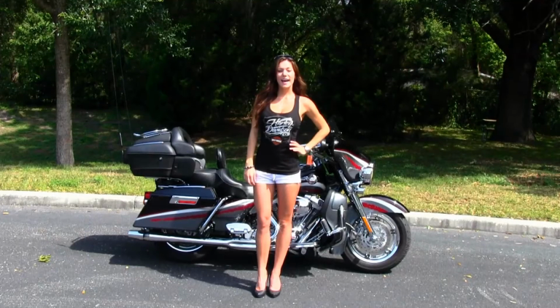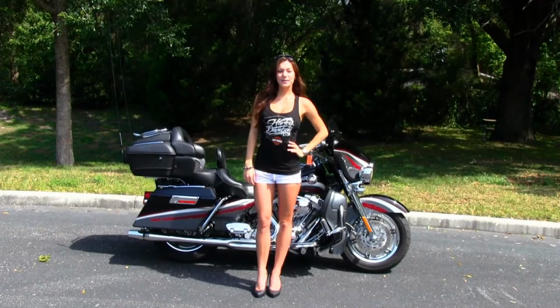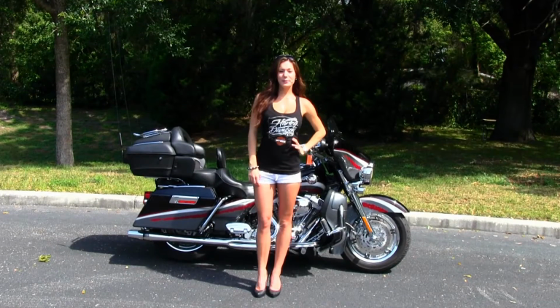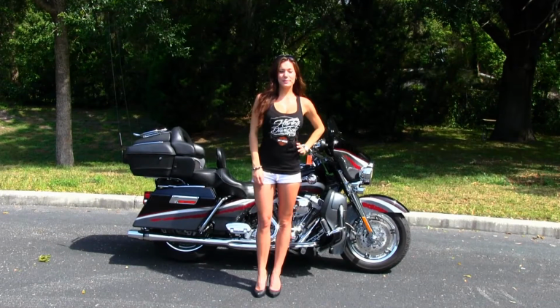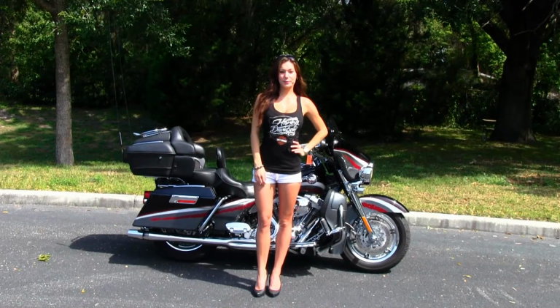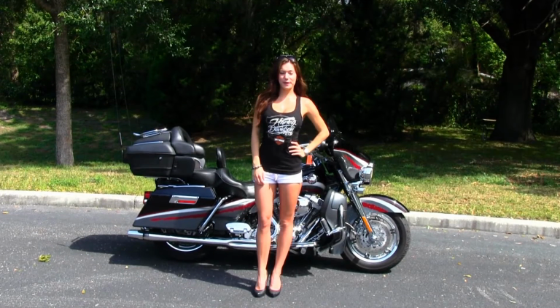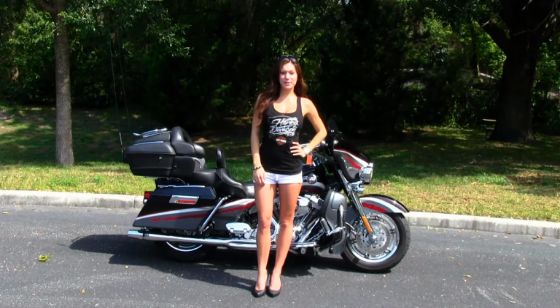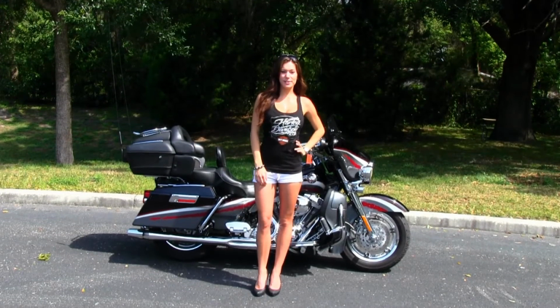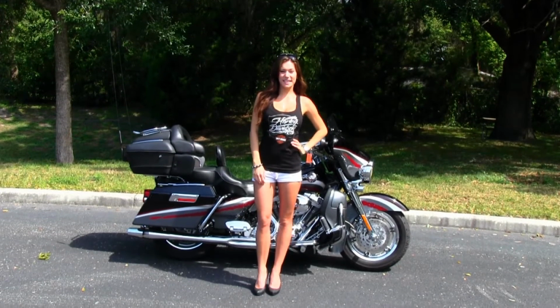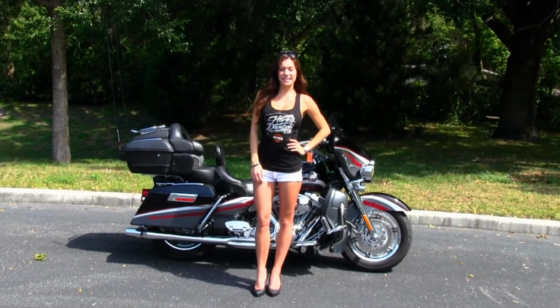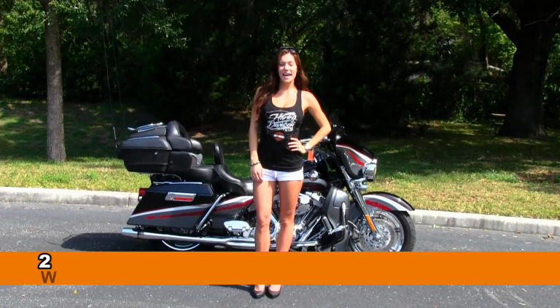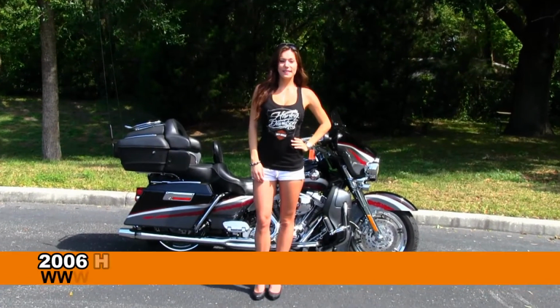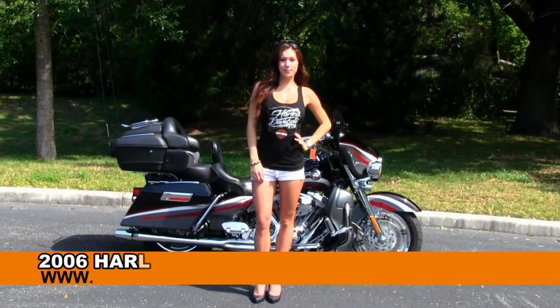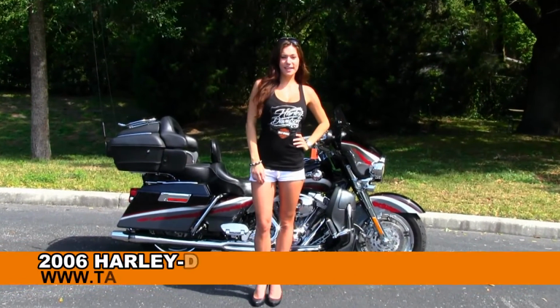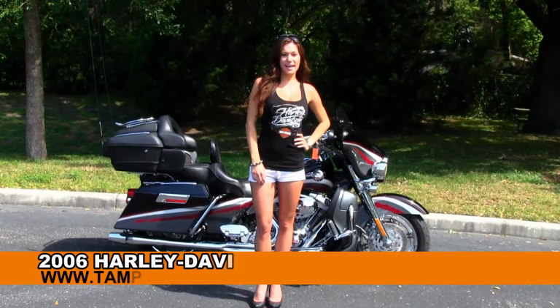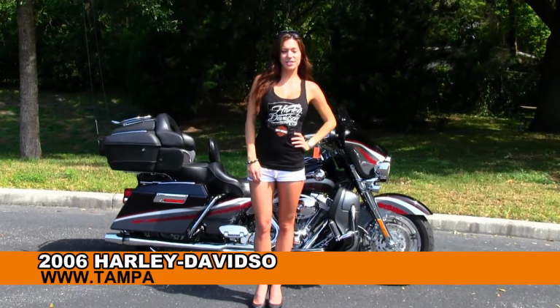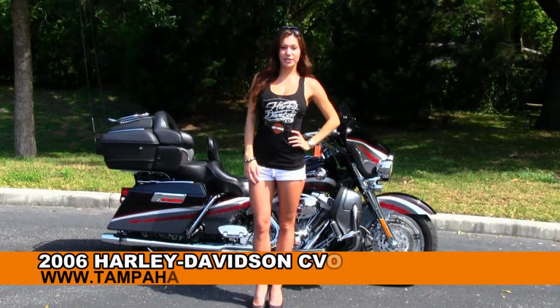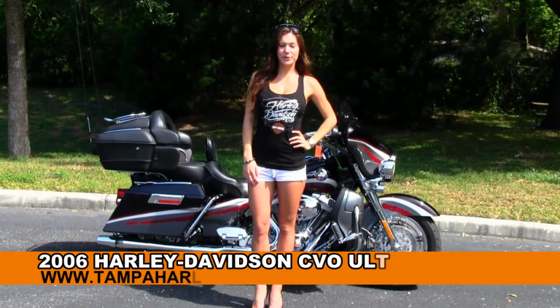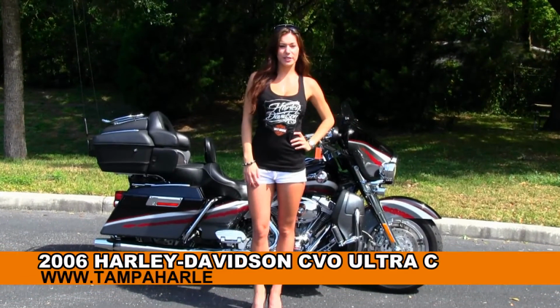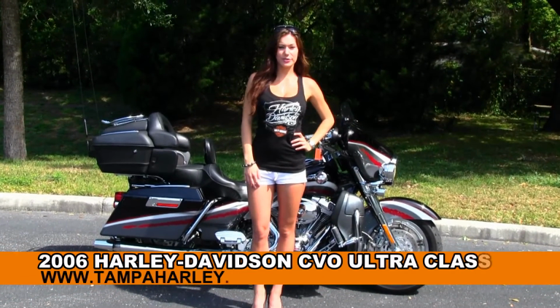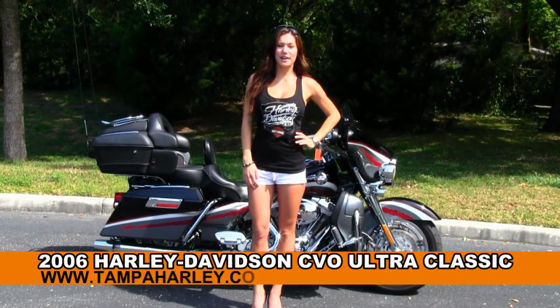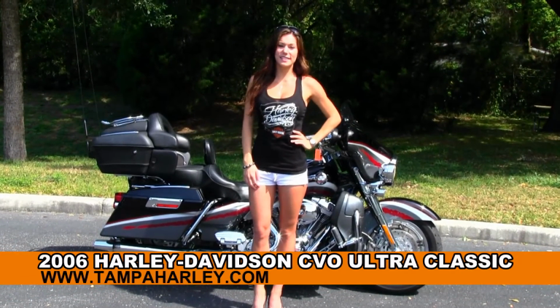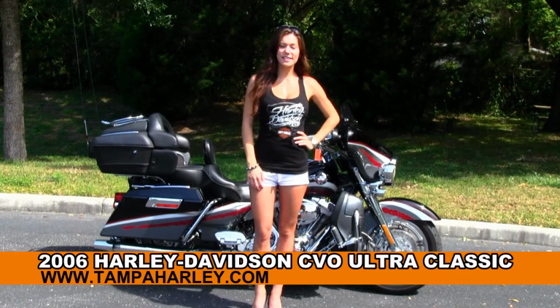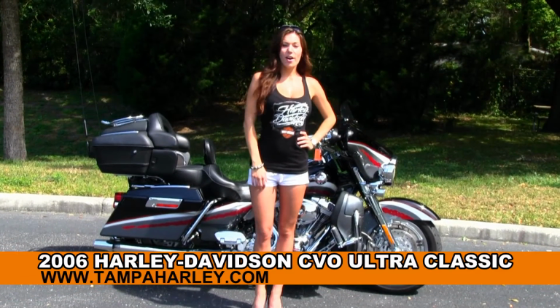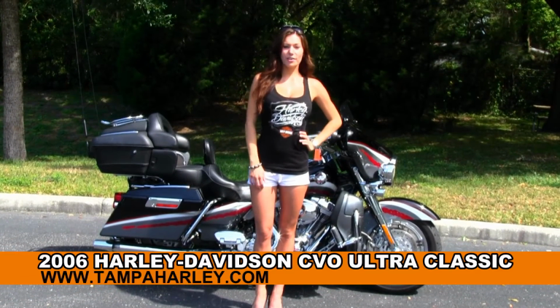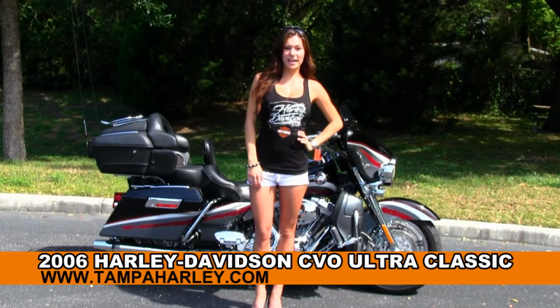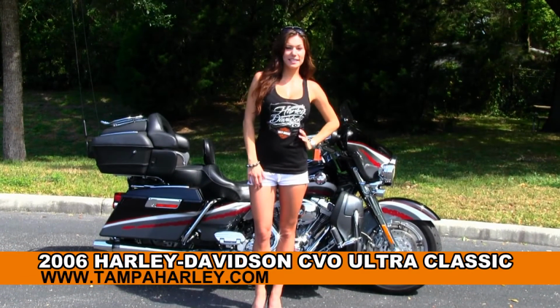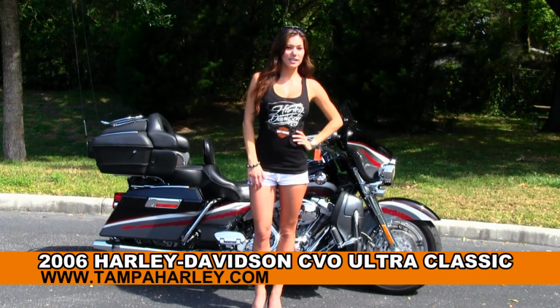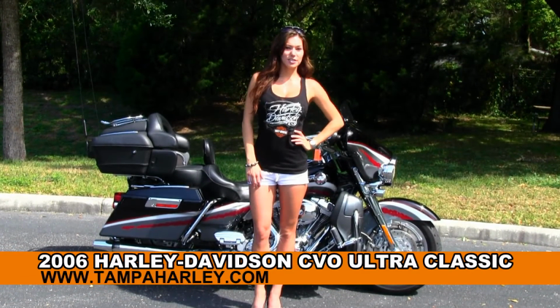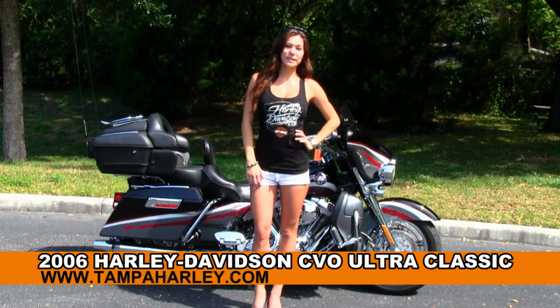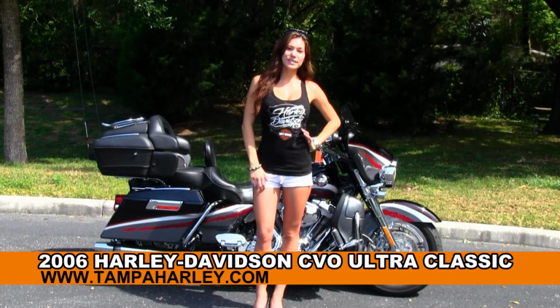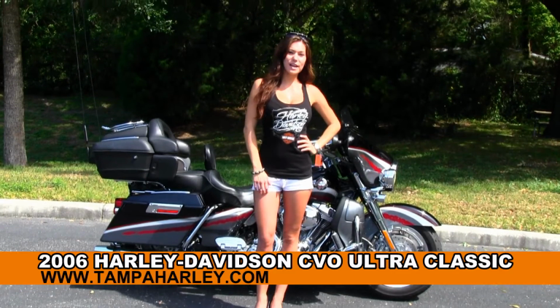Hi everyone, welcome to the world famous Gulf Coast Harley-Davidson. This is Bree and today I'd like to show you the used 2006 Ultra Classic Screamin' Eagle CBO.